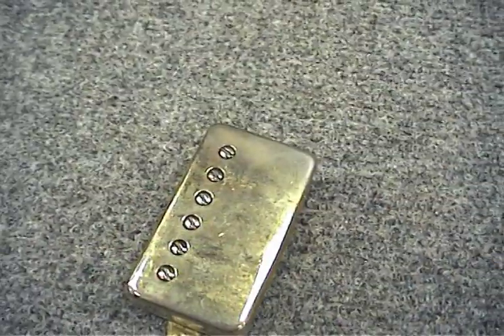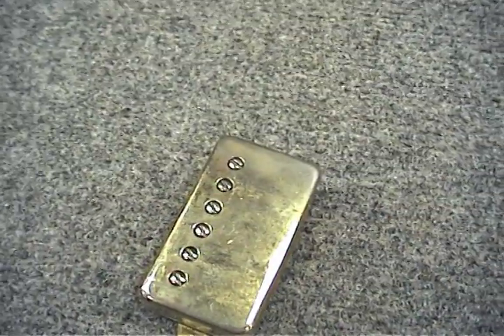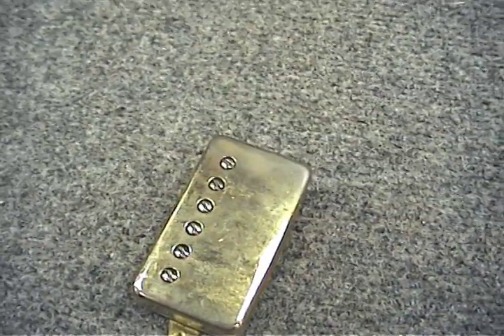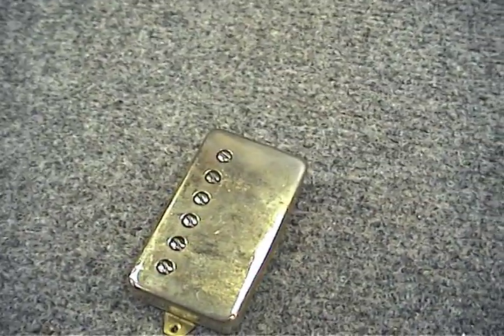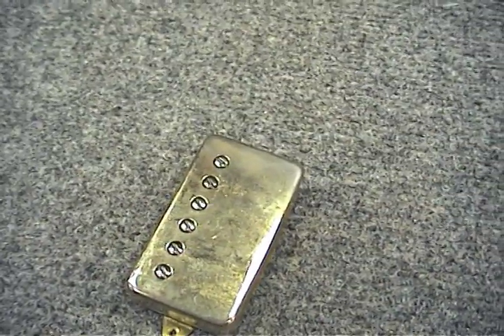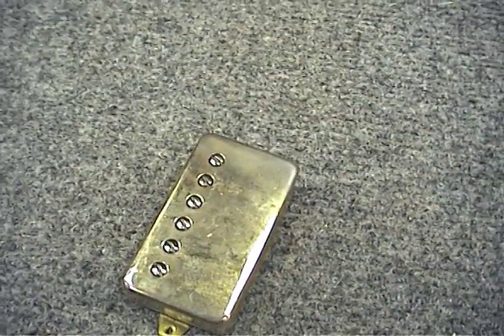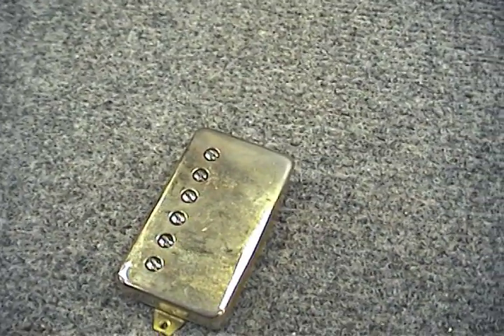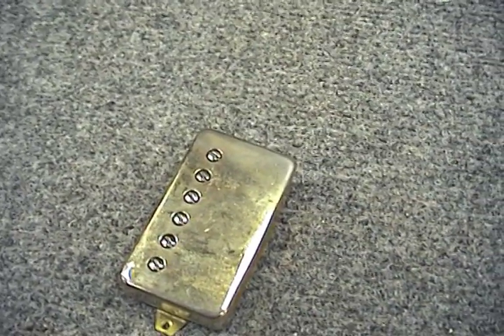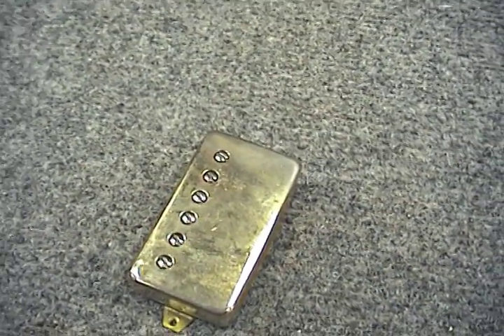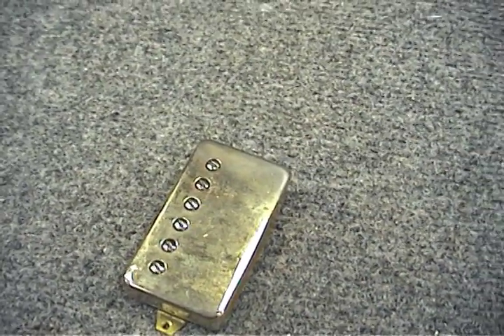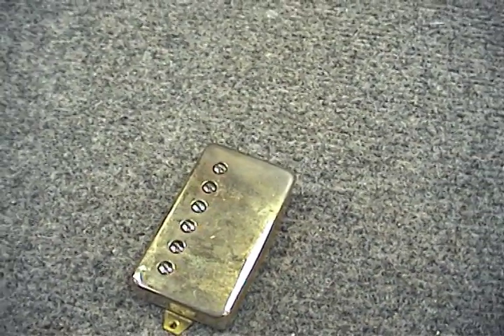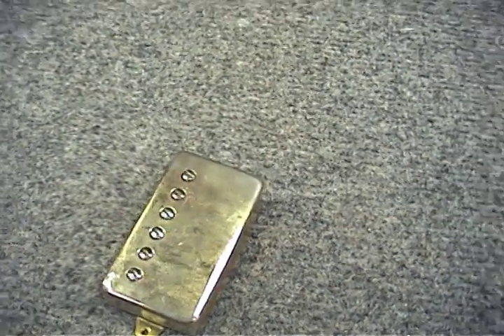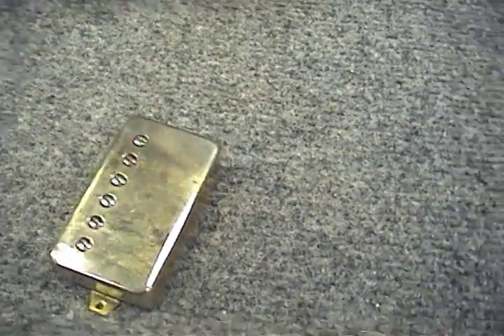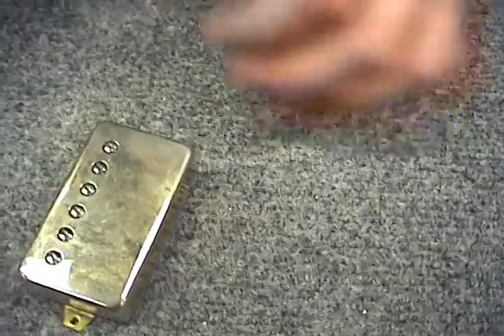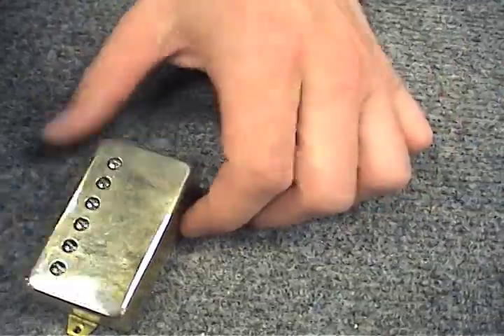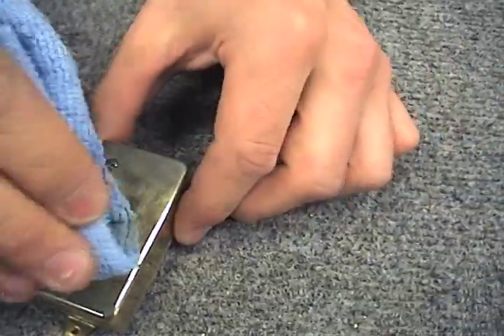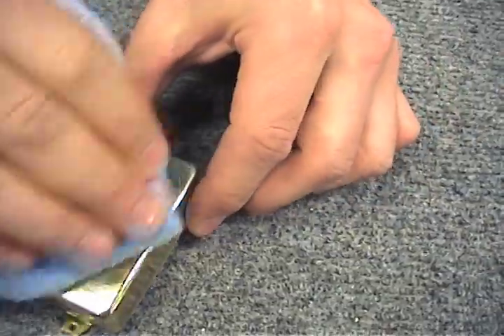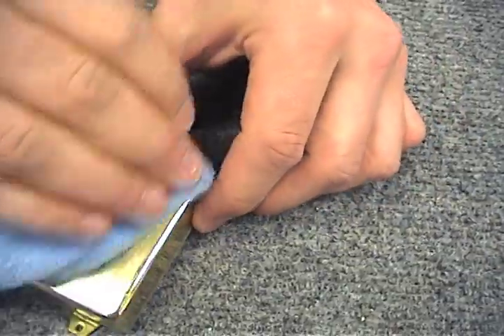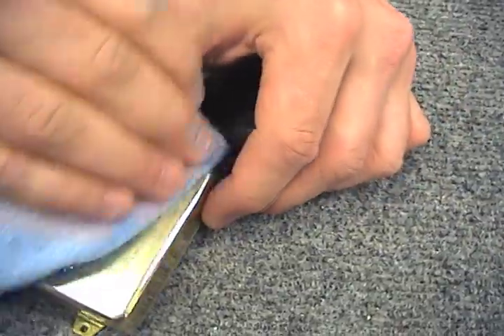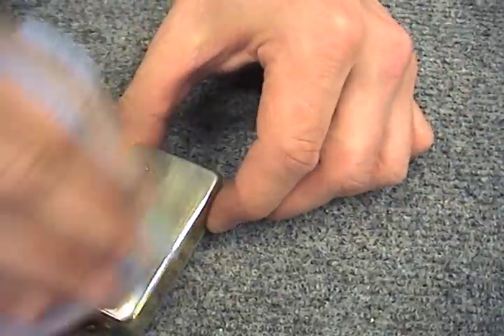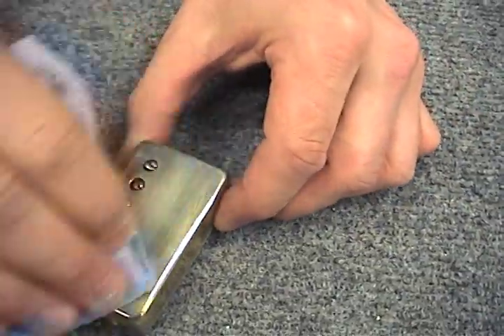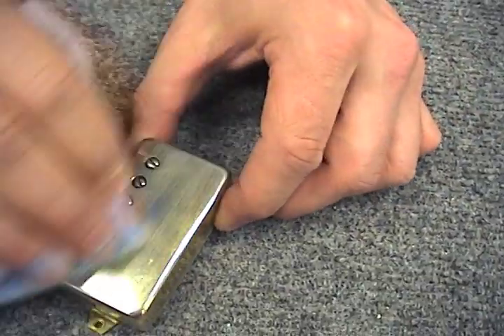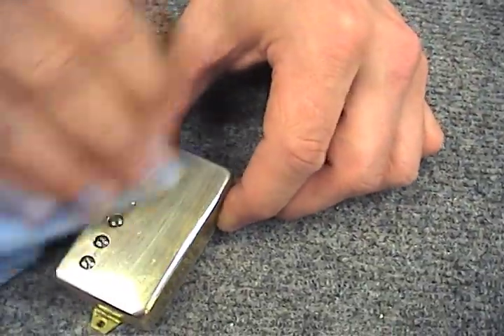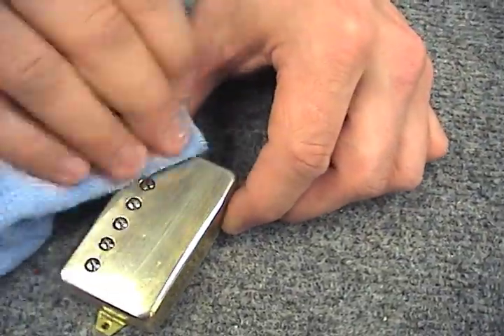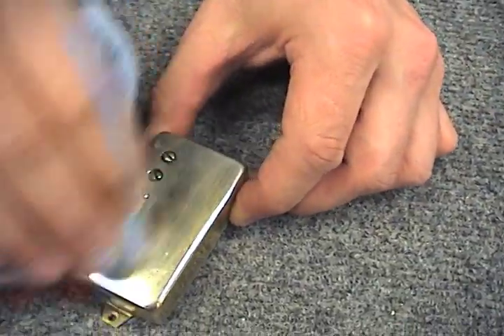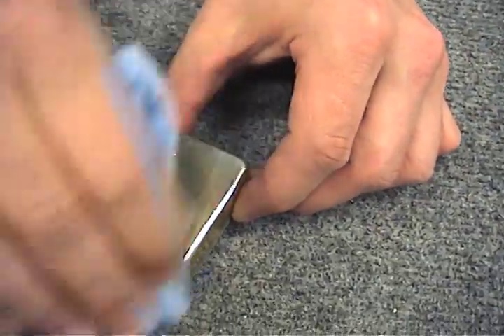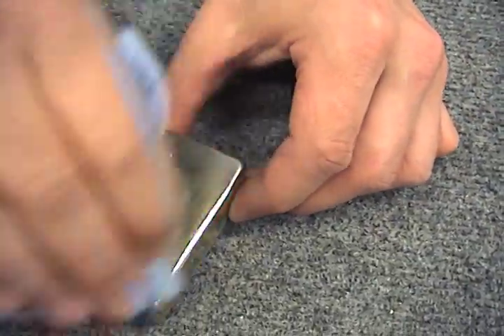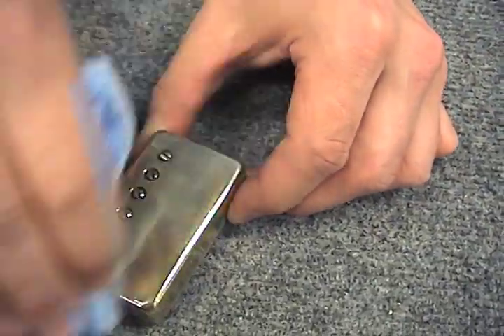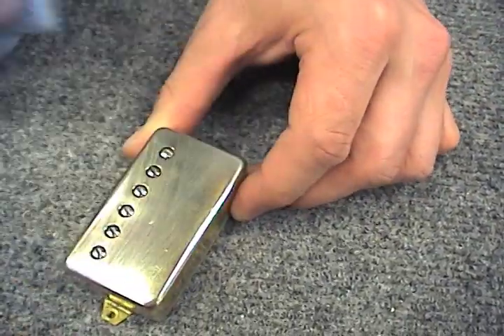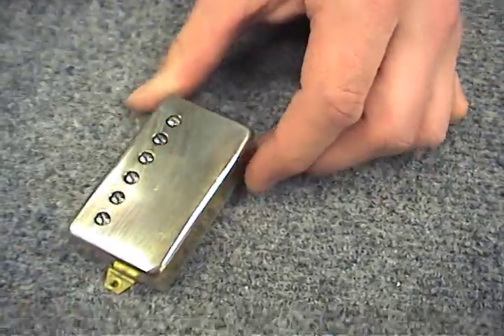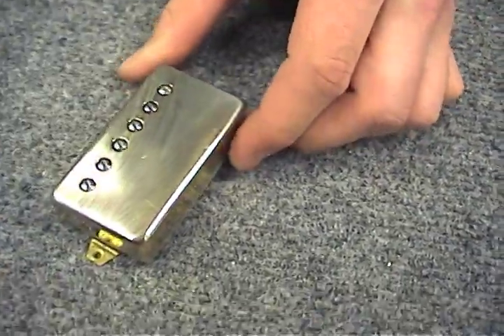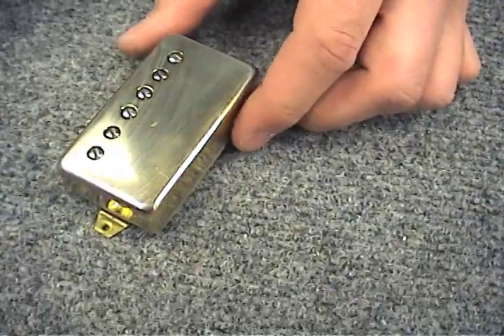Just when you think you've seen it all, how about restoring those tough gold and brass plated pickups that are oxidized and hazy. Both safe, effective, and jaw-dropping results.